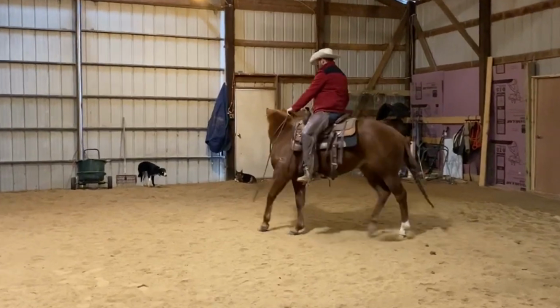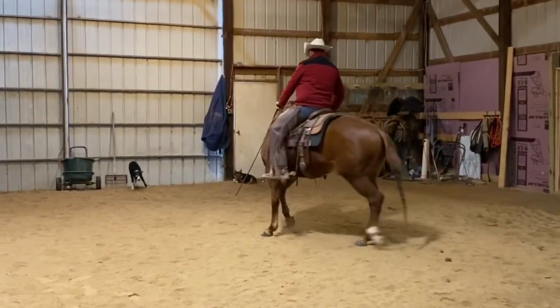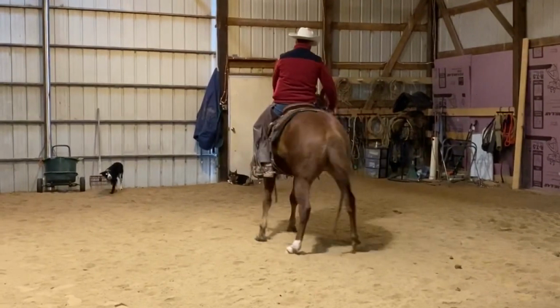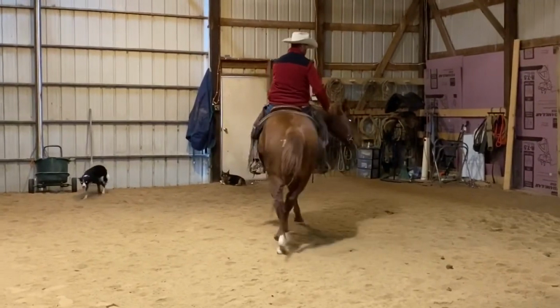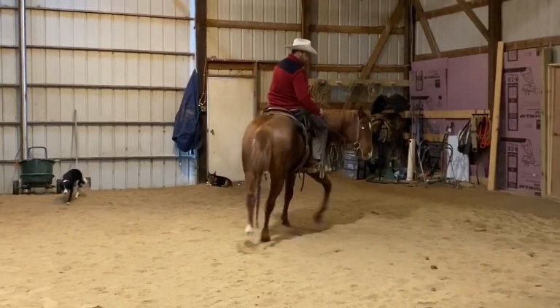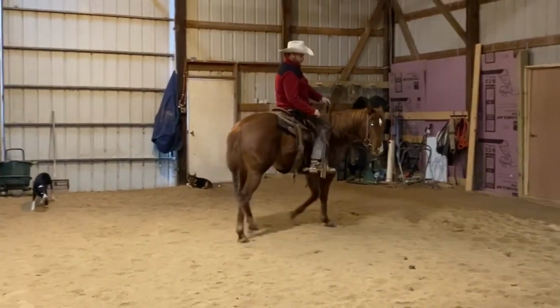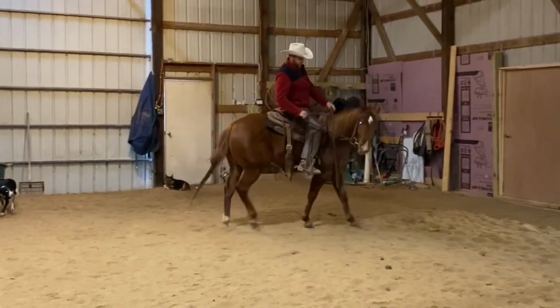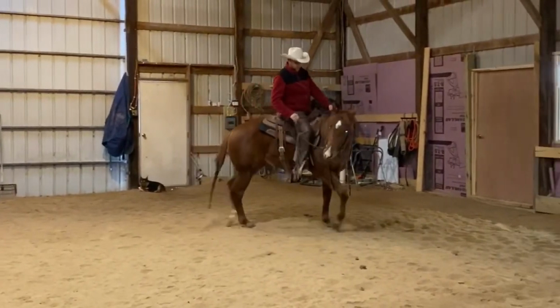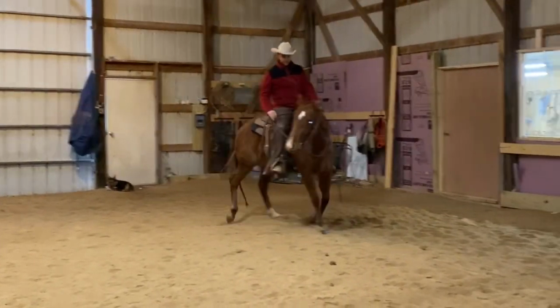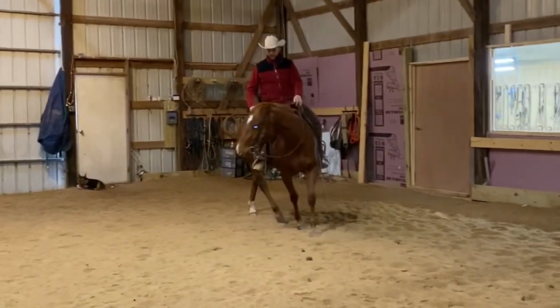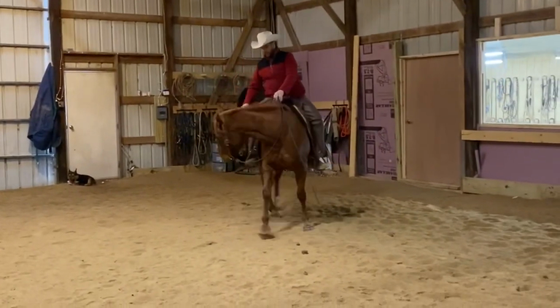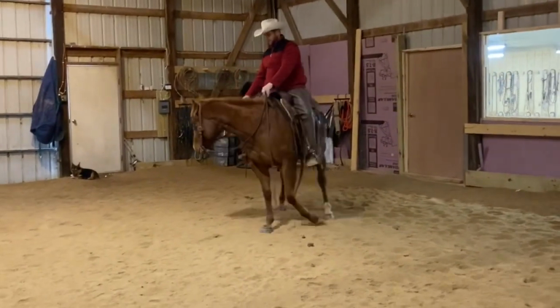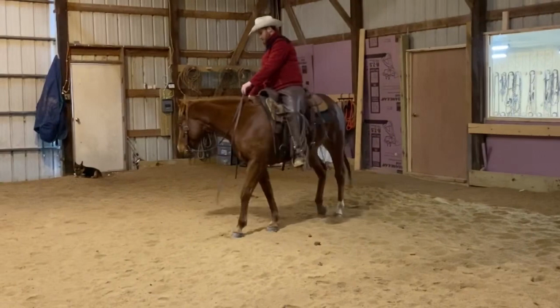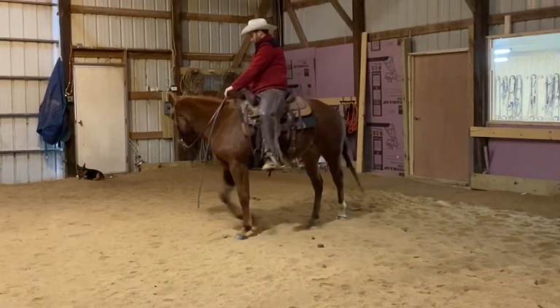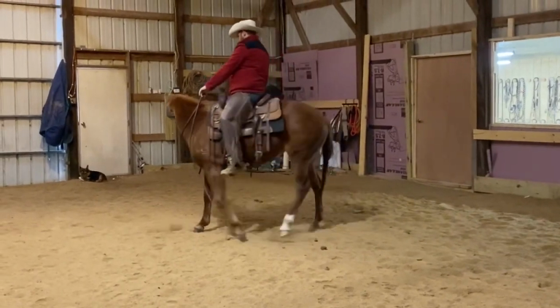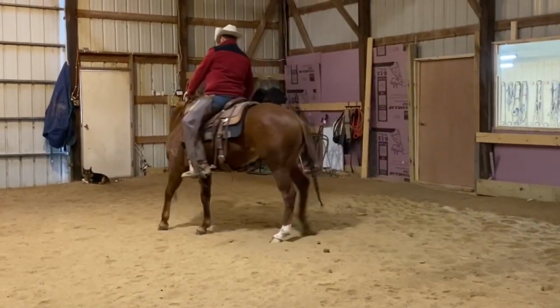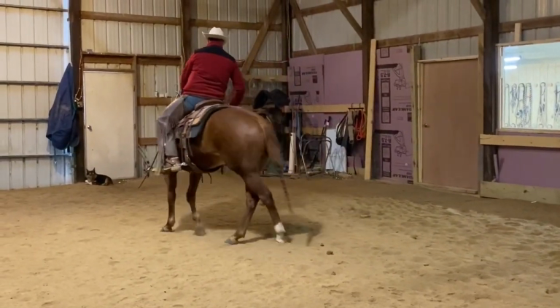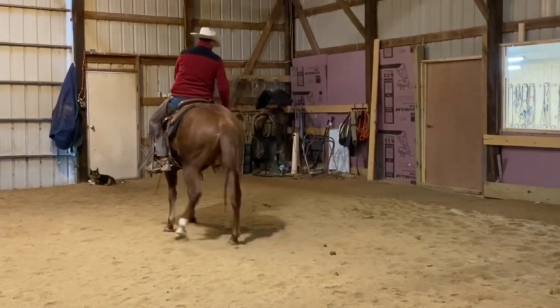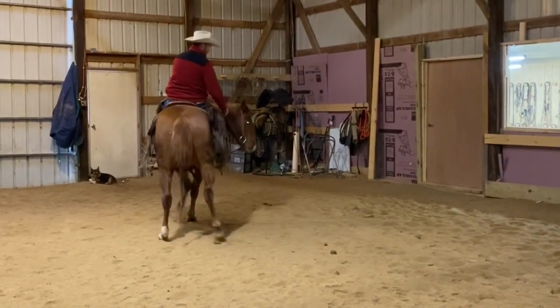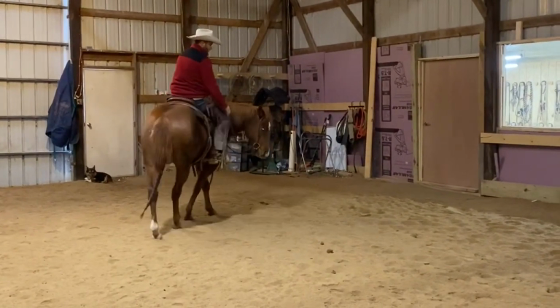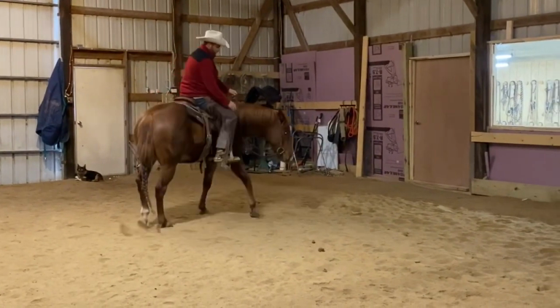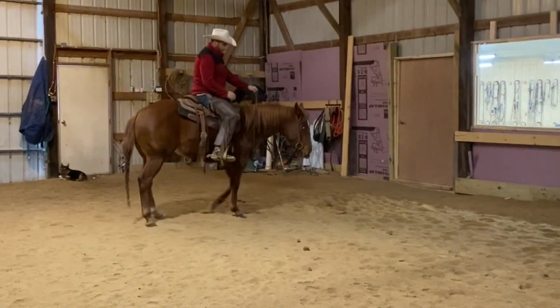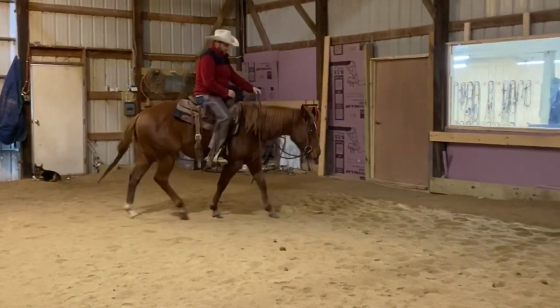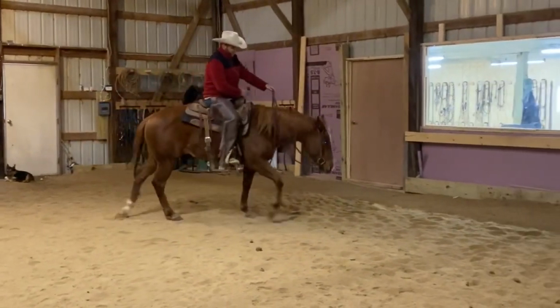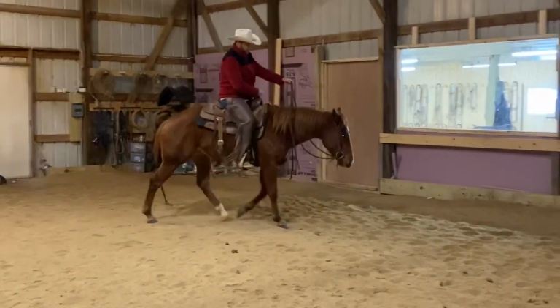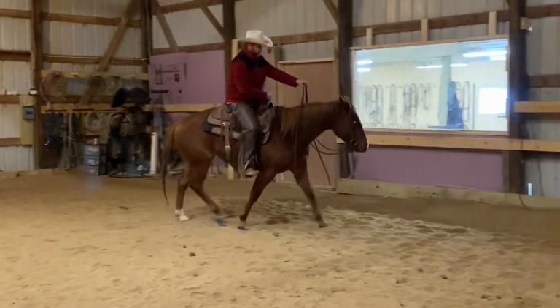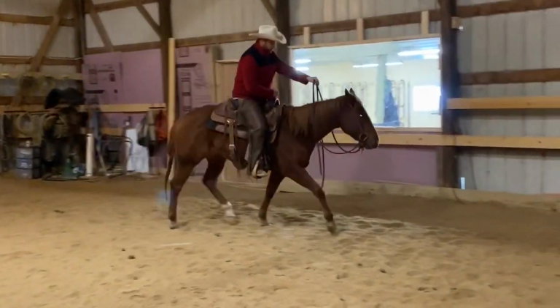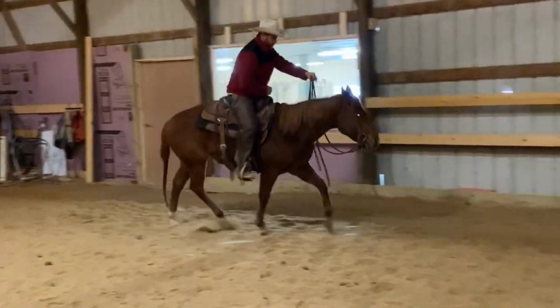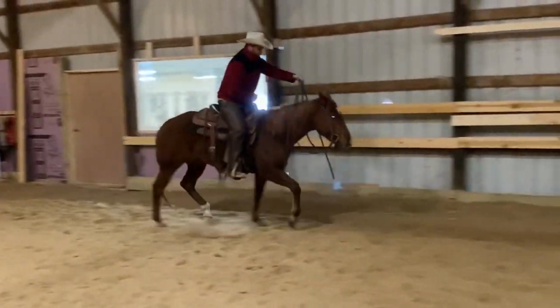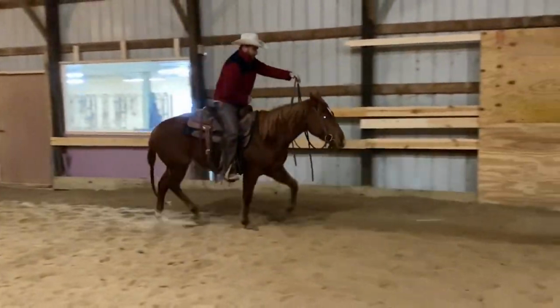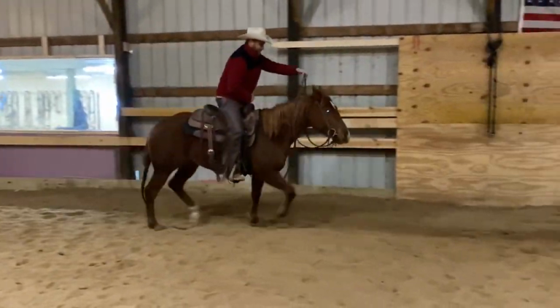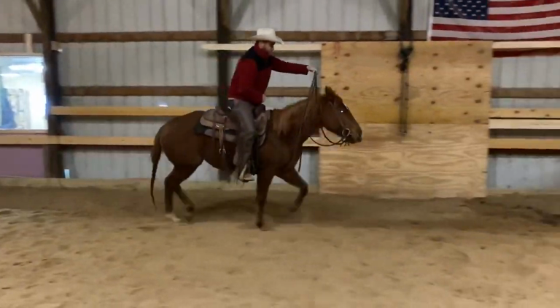This horse is fresh — we just saddled her up and warmed her up a little on the ground, and I basically just got on and started filming. She's a green three-year-old, so no big deal.